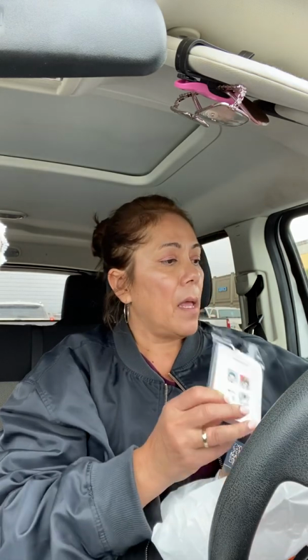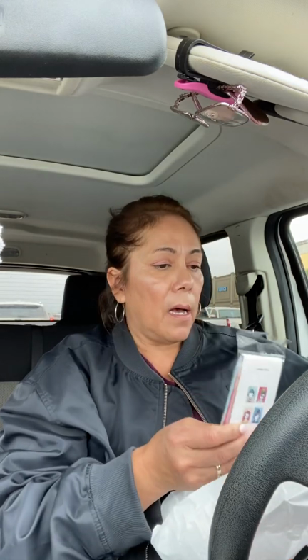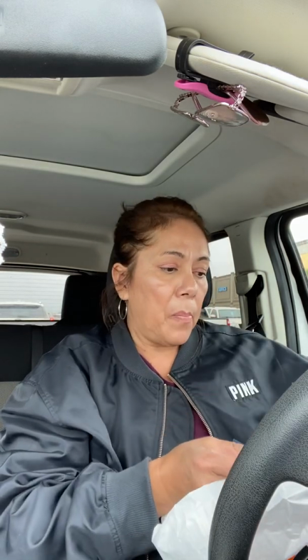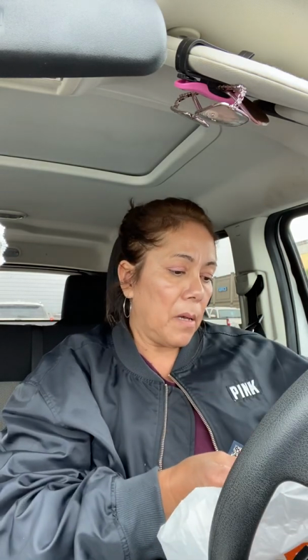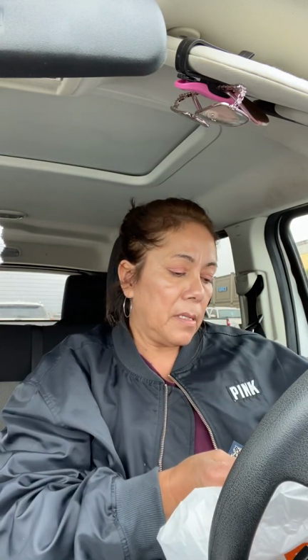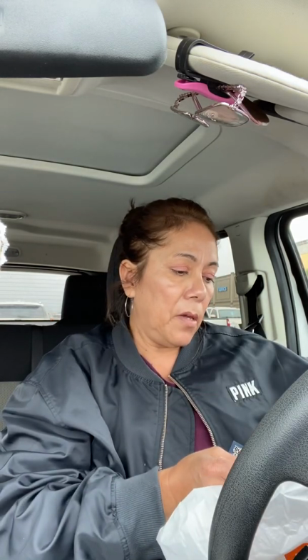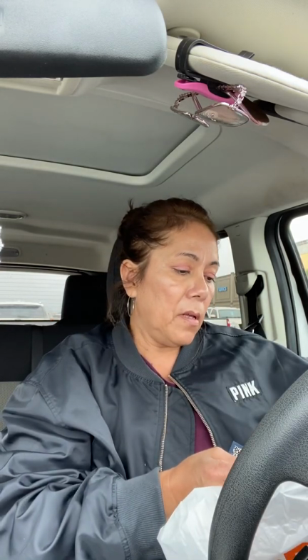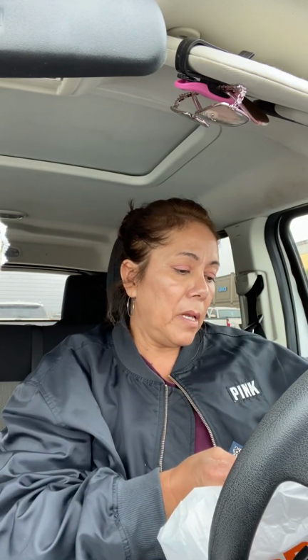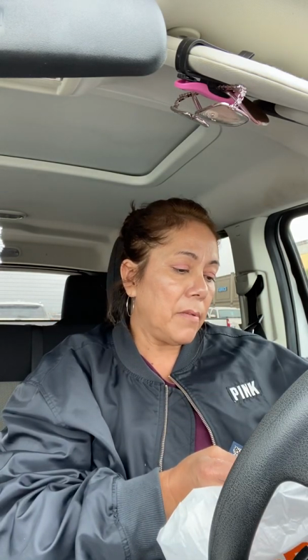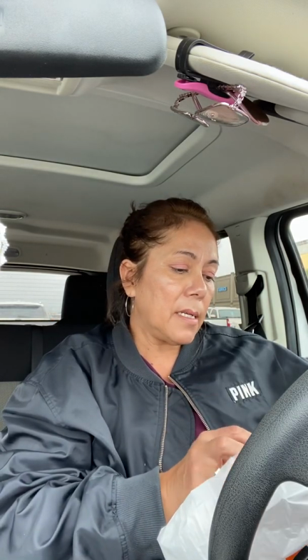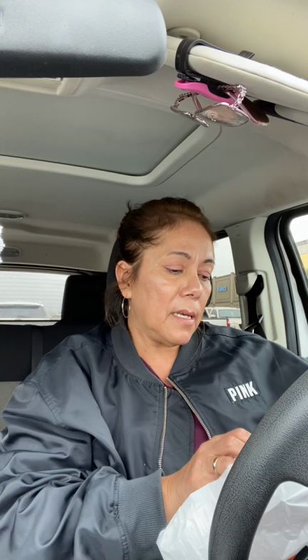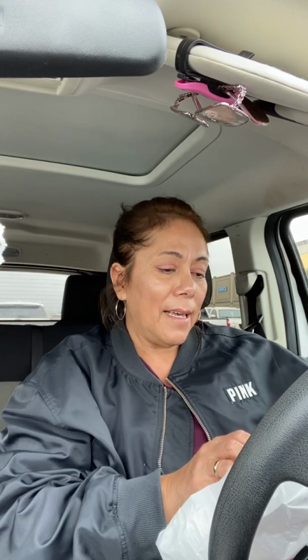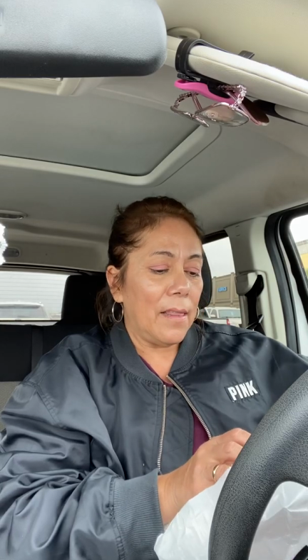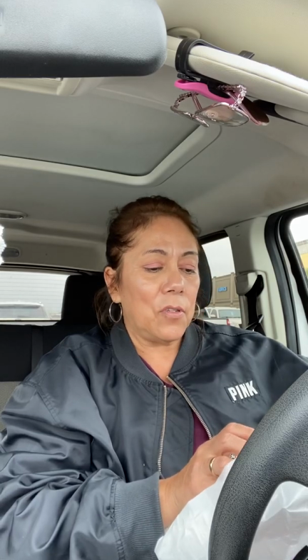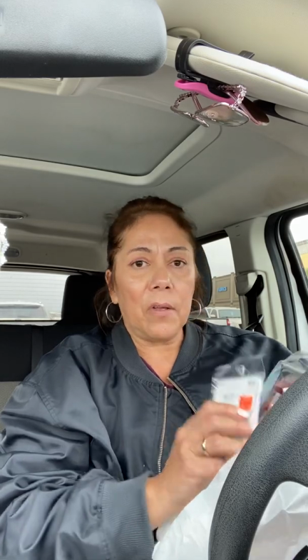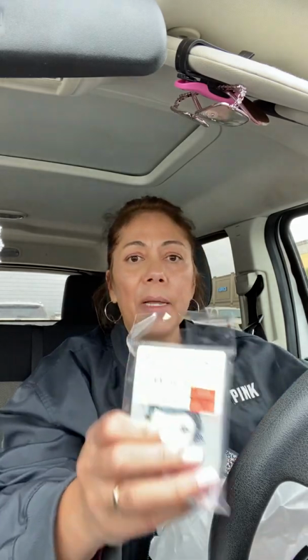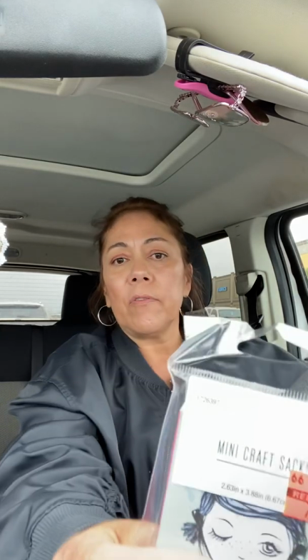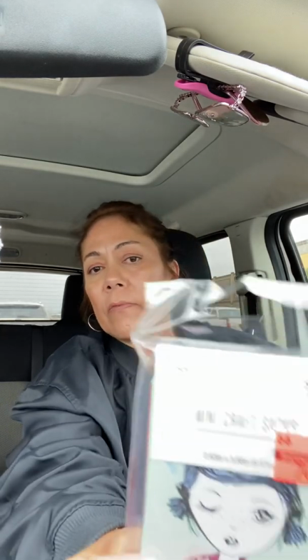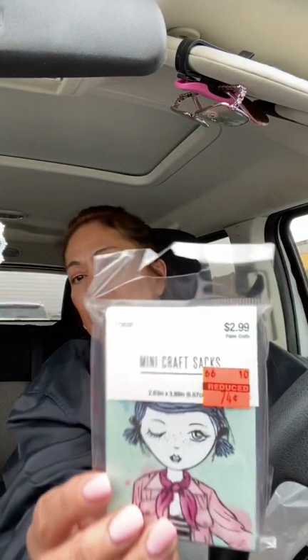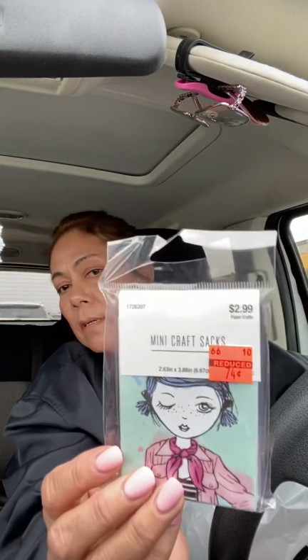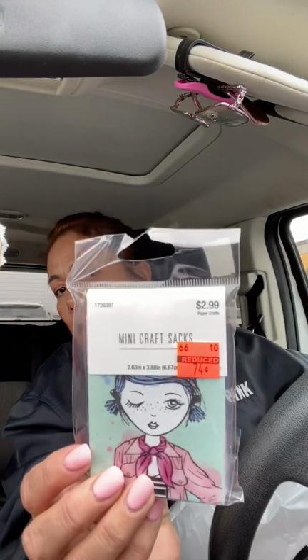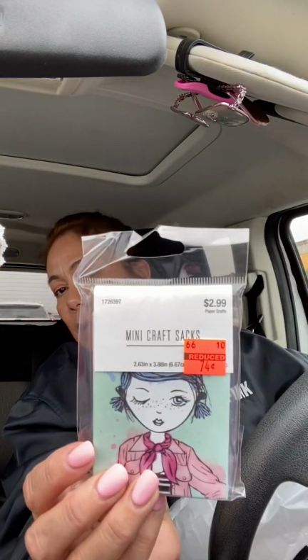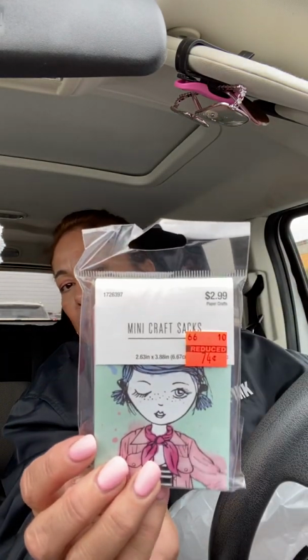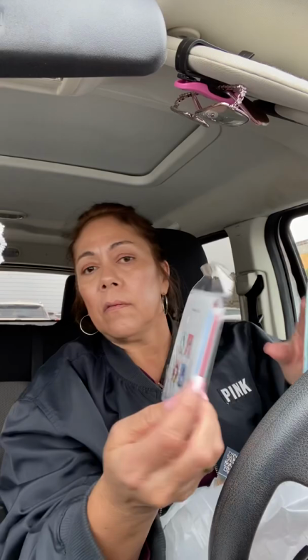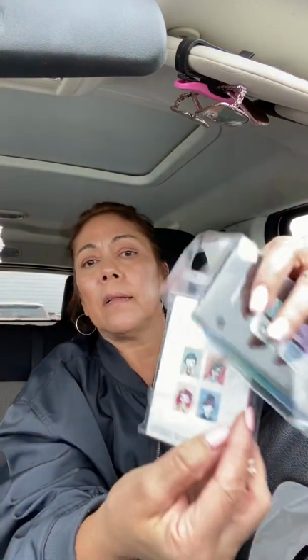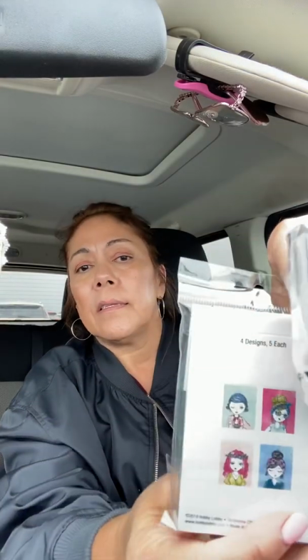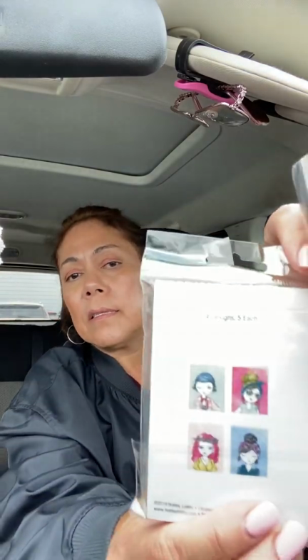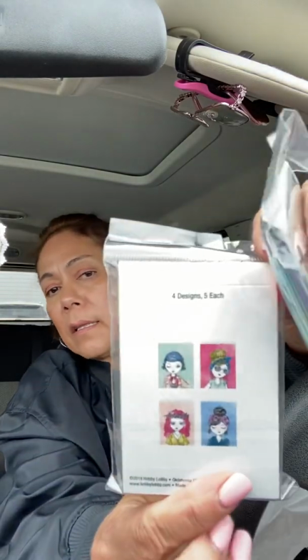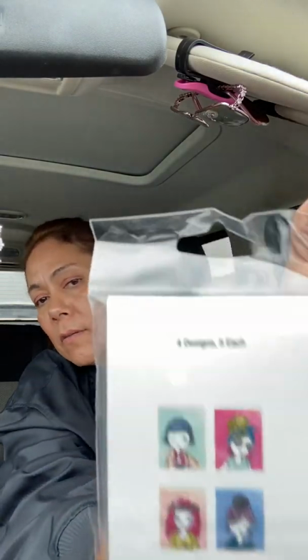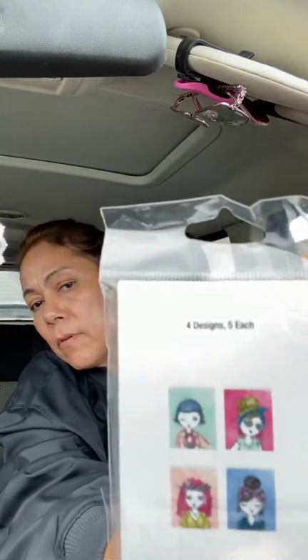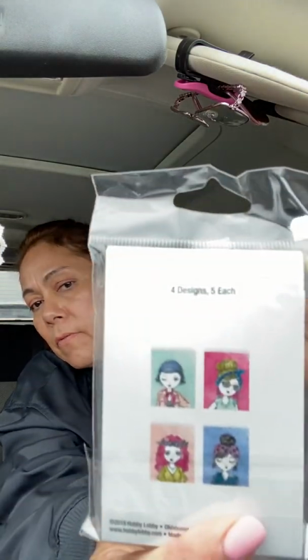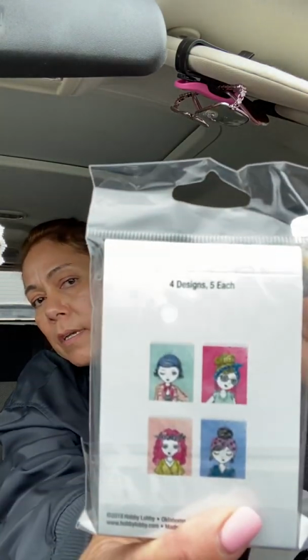I picked up these cute little mini craft sacks. They're super cute — I only paid 74 cents for those. Look how cute! And they look like this — those are the four different ones you get.